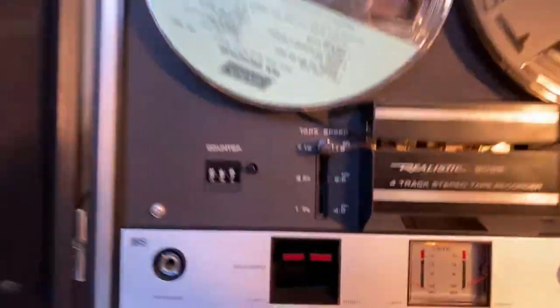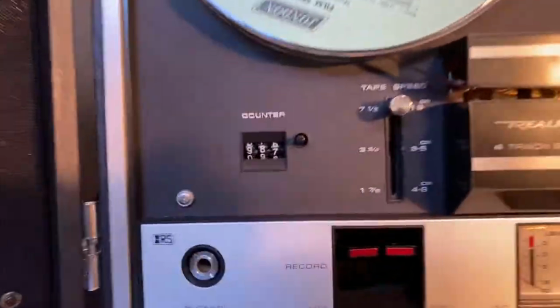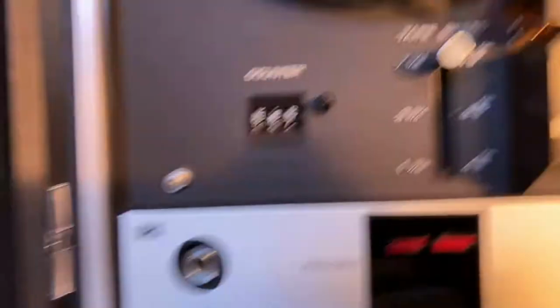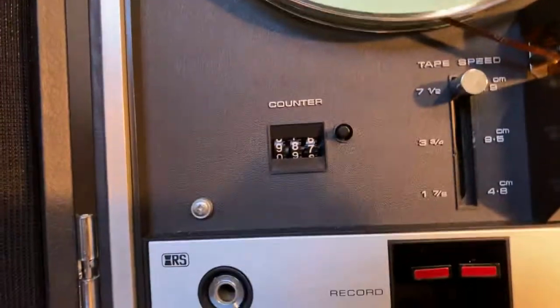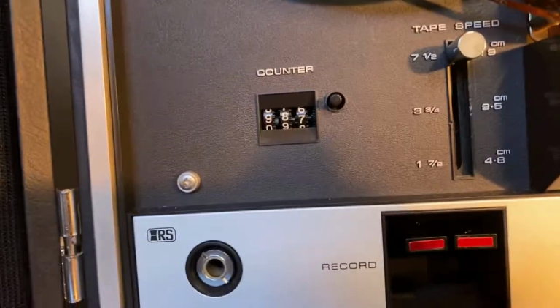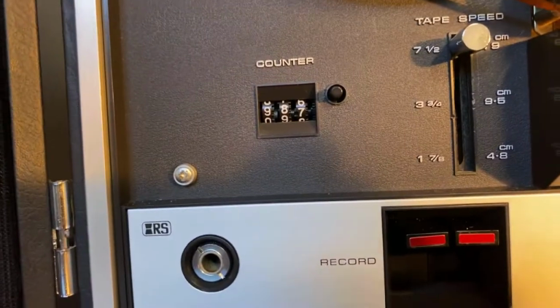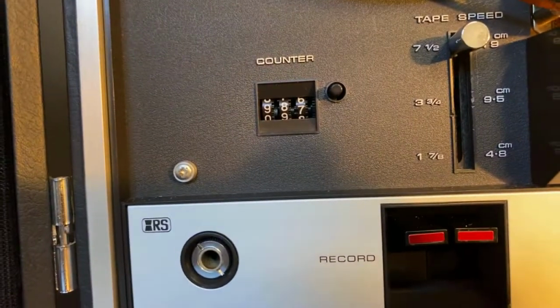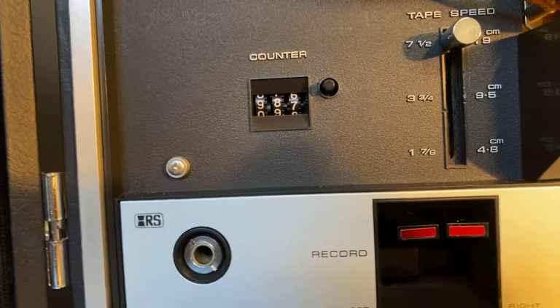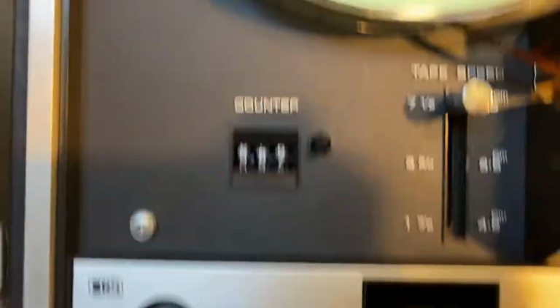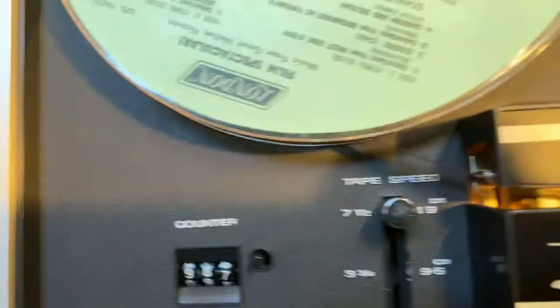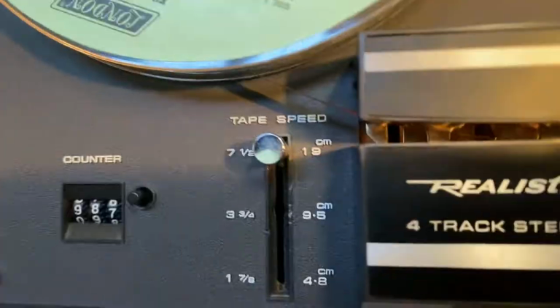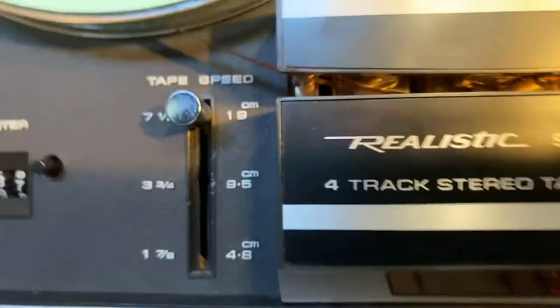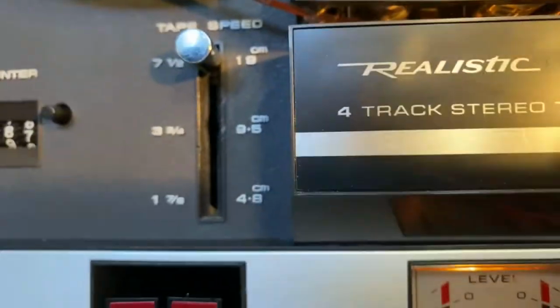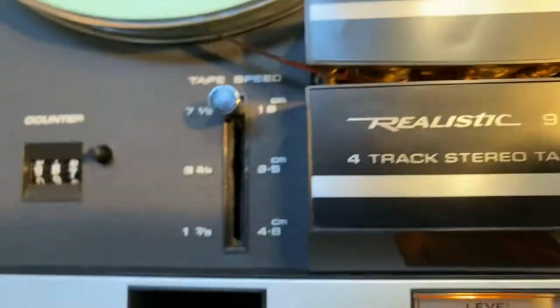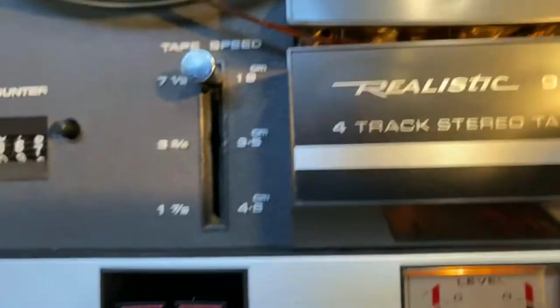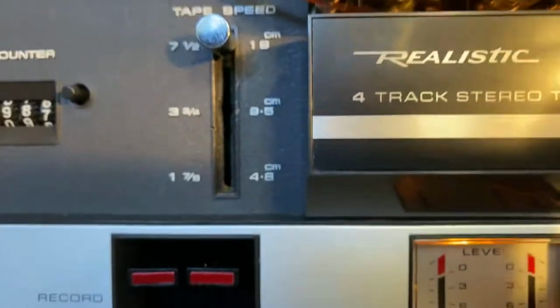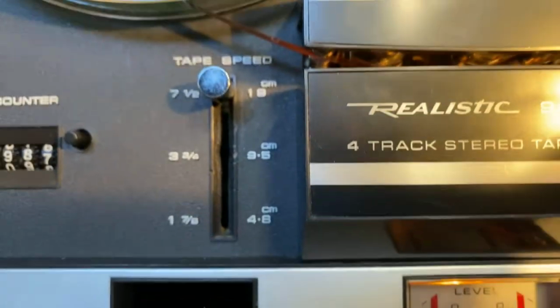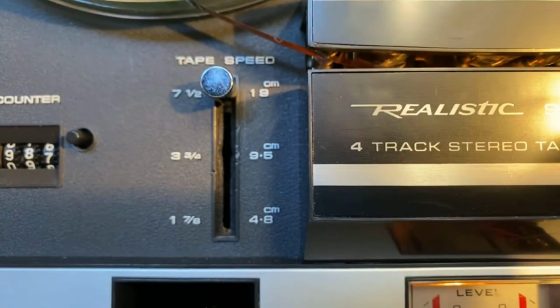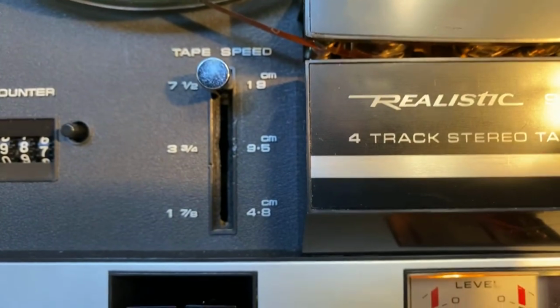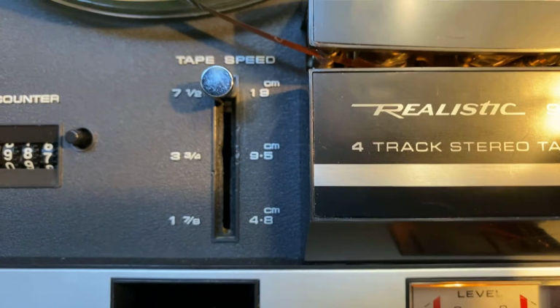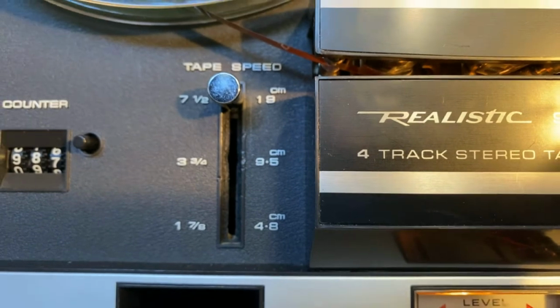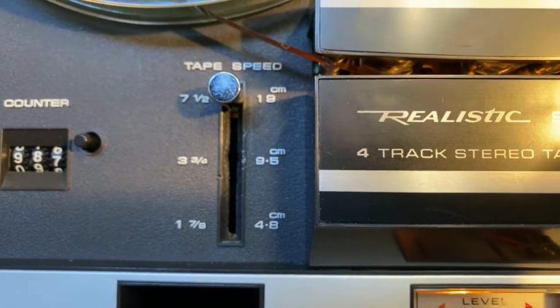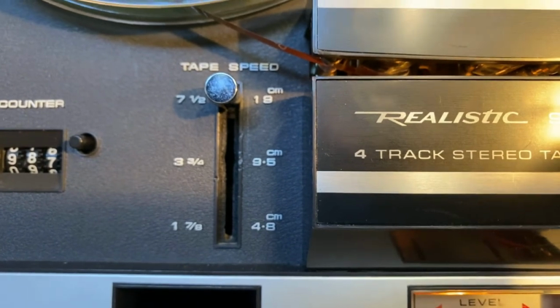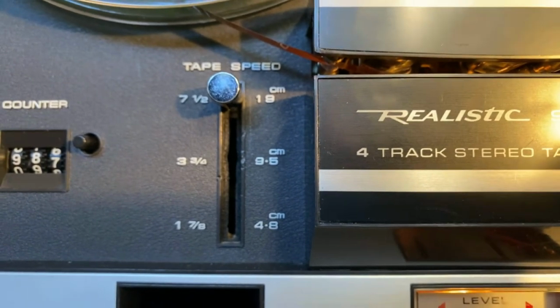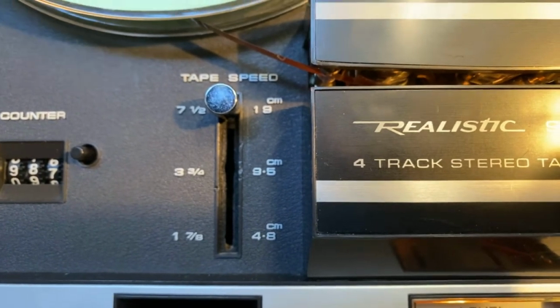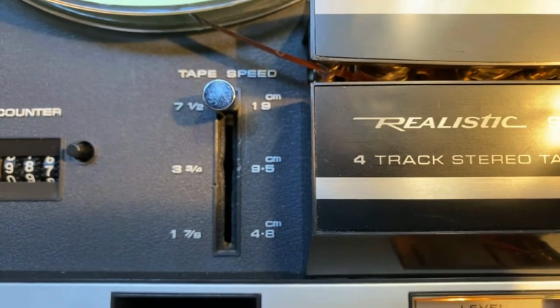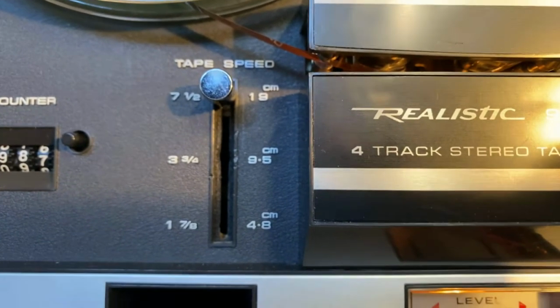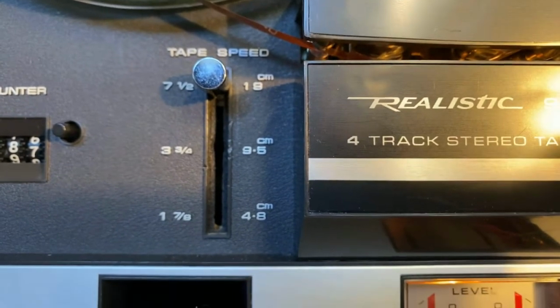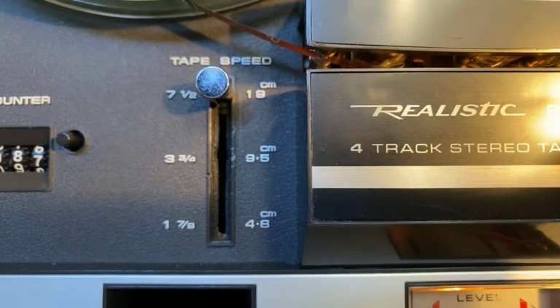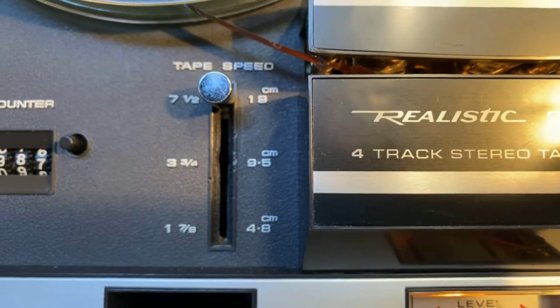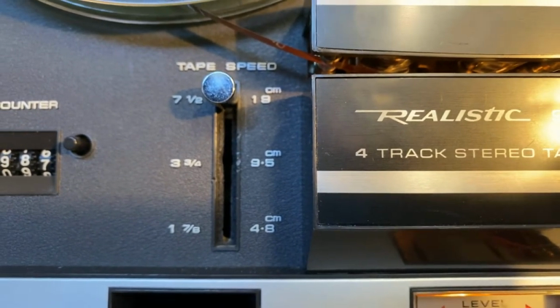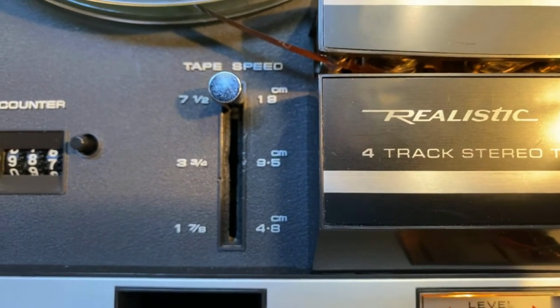It does have a counter on it. The counter works with no problem. It does have three different speeds, which comes in handy. If you buy tapes and collect tapes, you'll find out that people record in all different kinds of speeds.